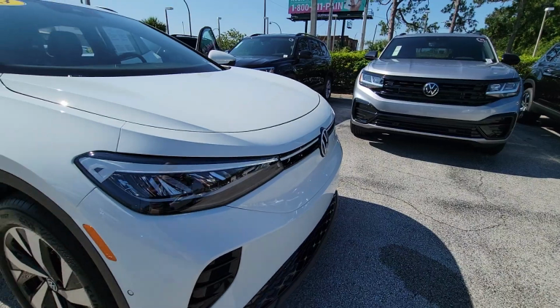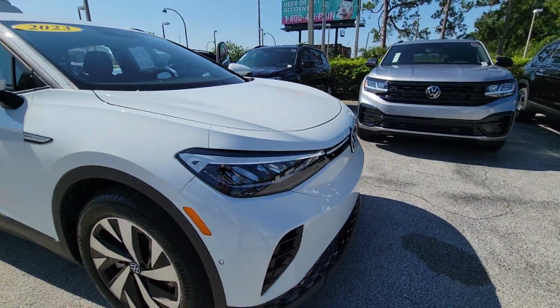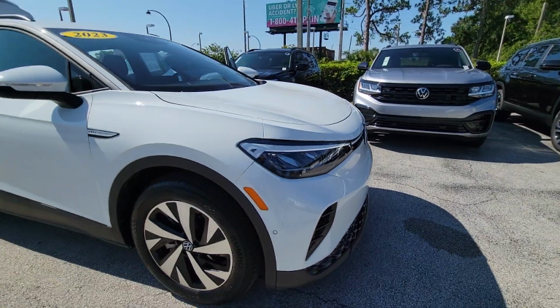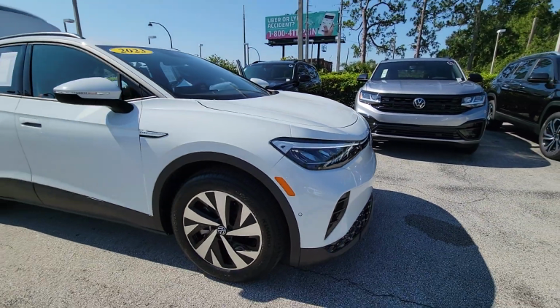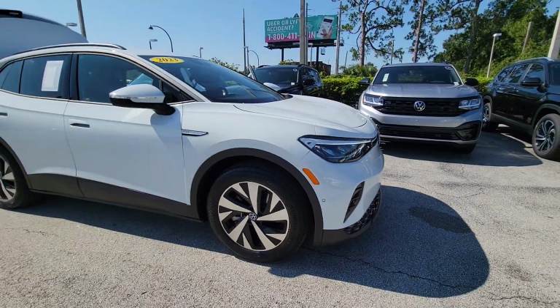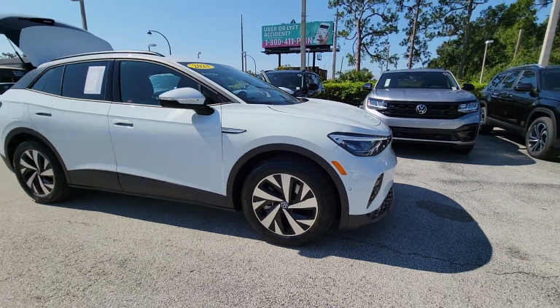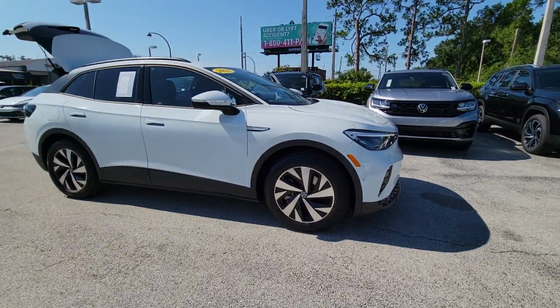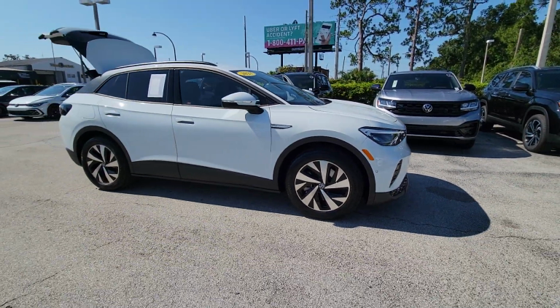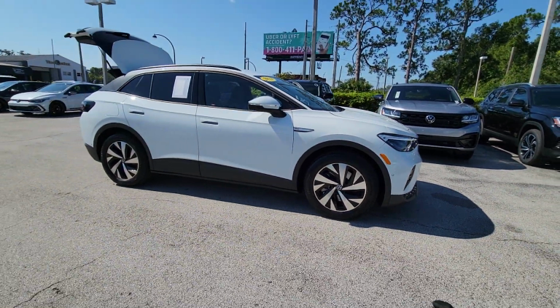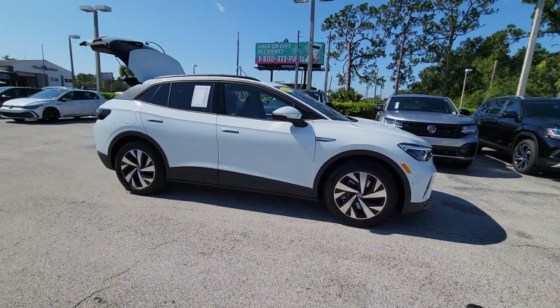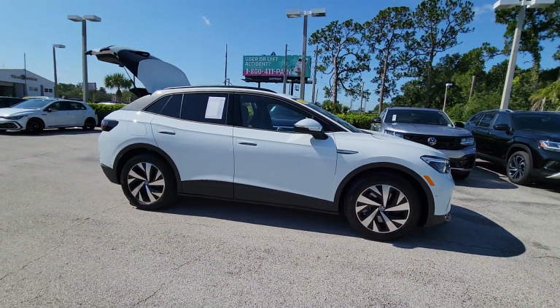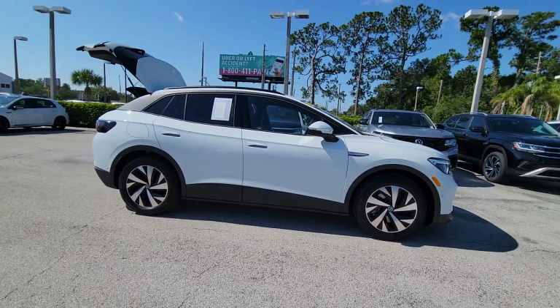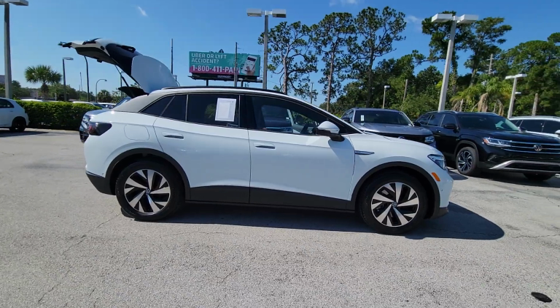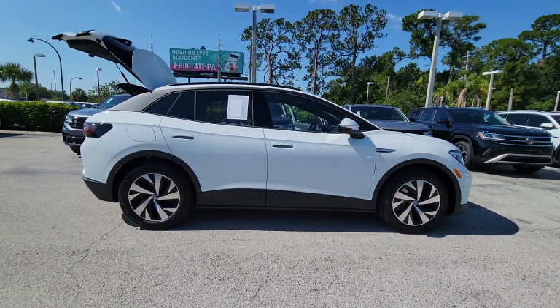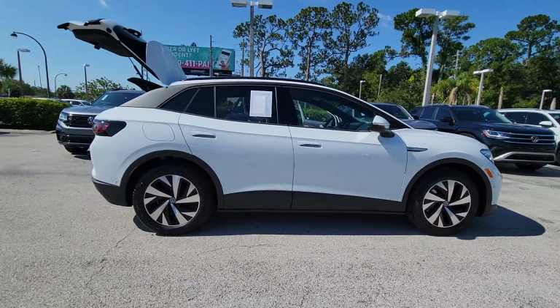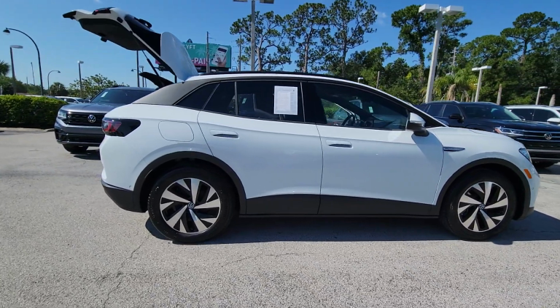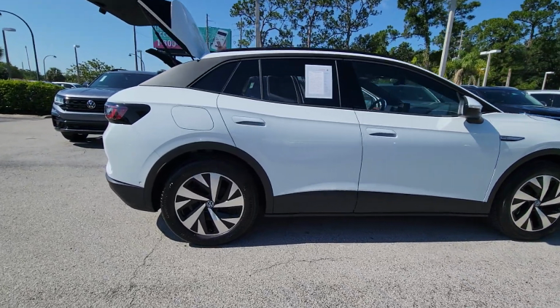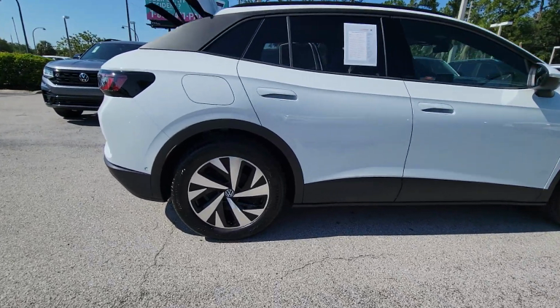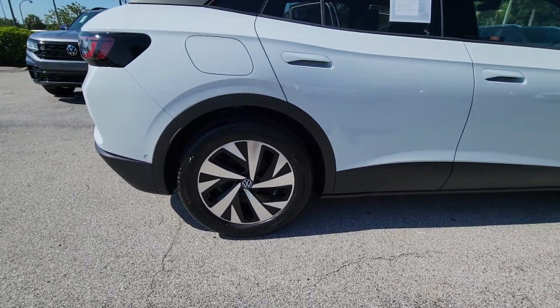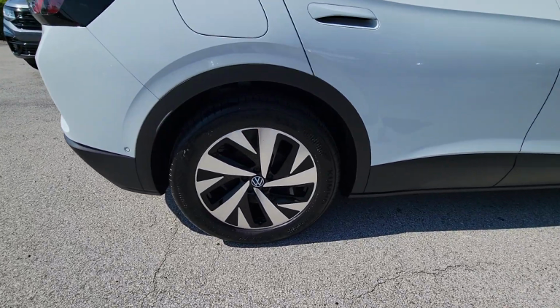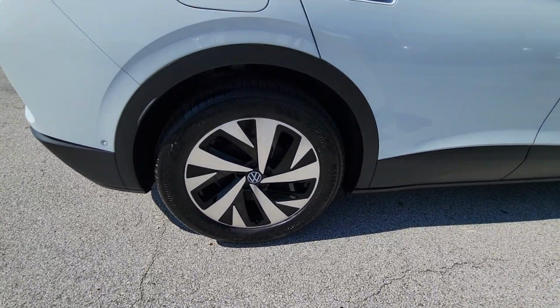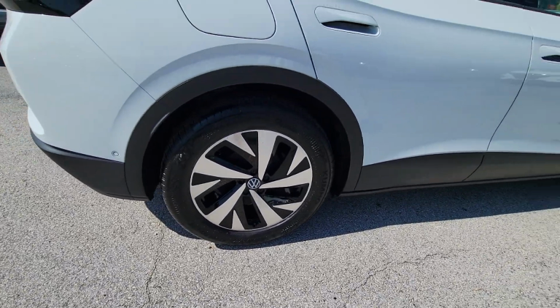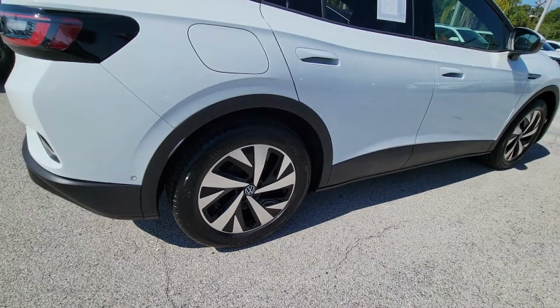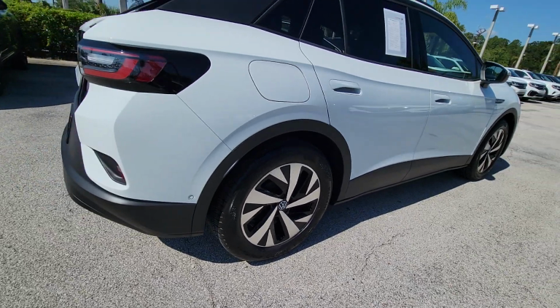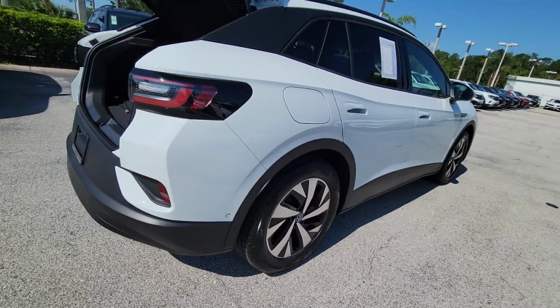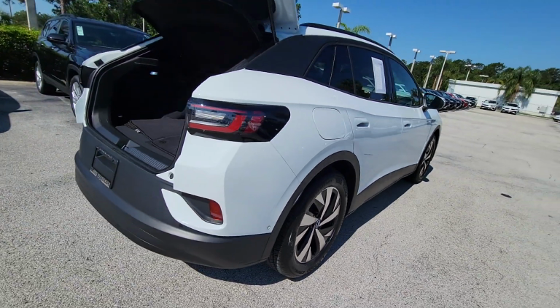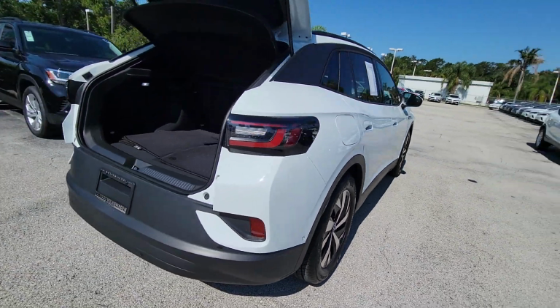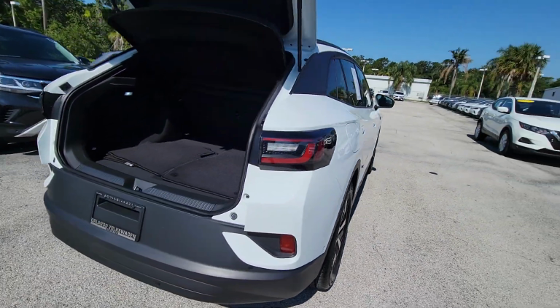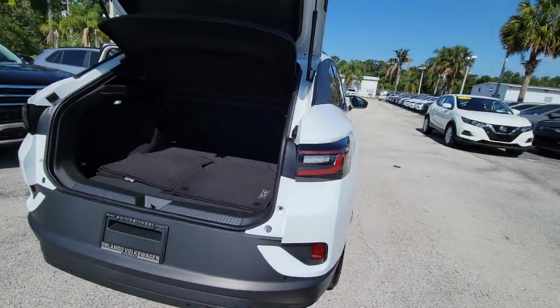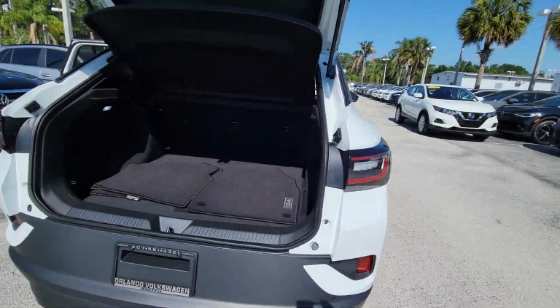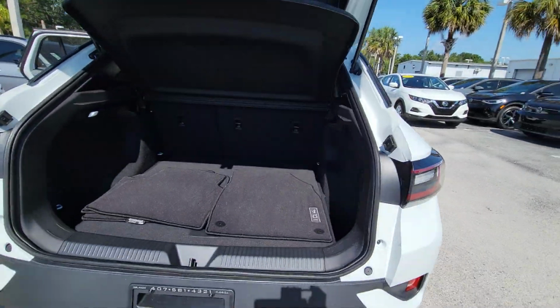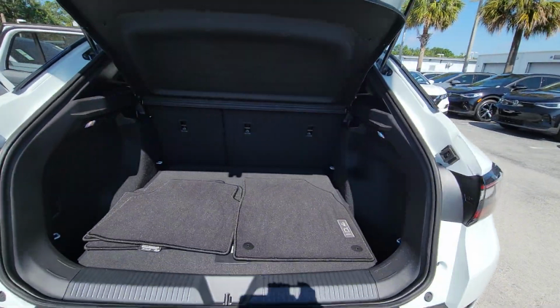You will be amazed by this. 2023 Volkswagen ID.4, with less than 5,000 miles on the odometer, this vehicle stands out from the rest. Enjoy peace of mind and sleek style in this roomy ID.4.